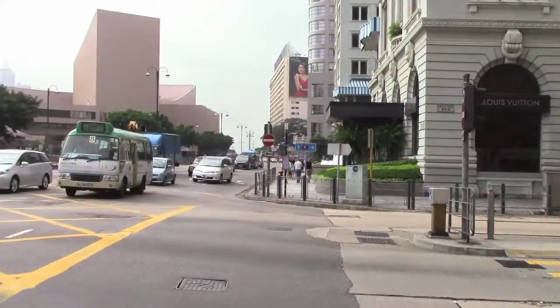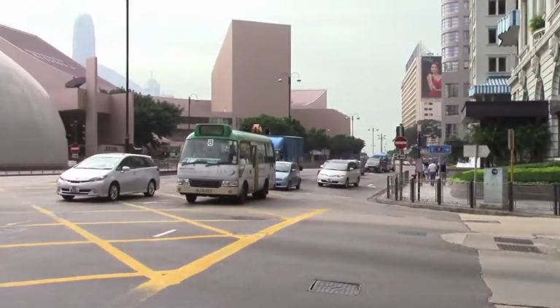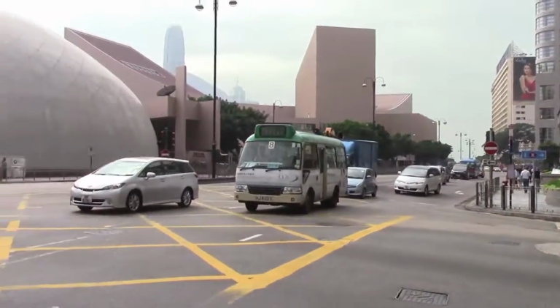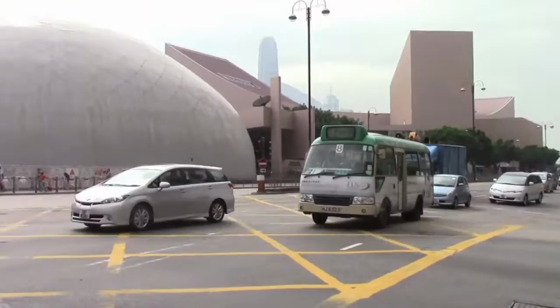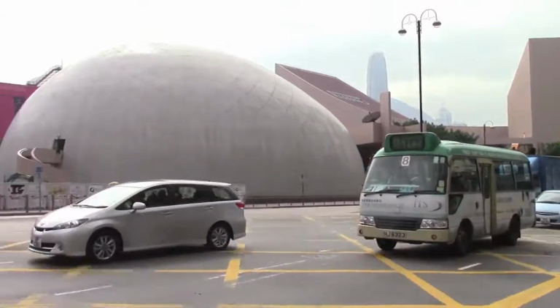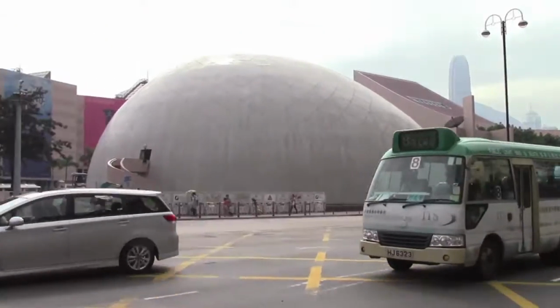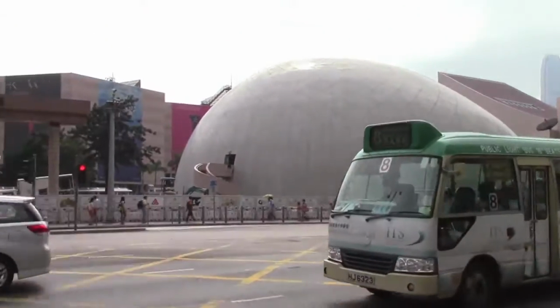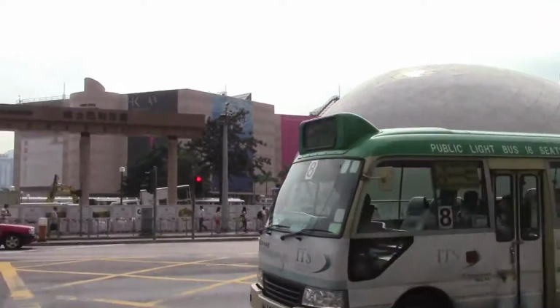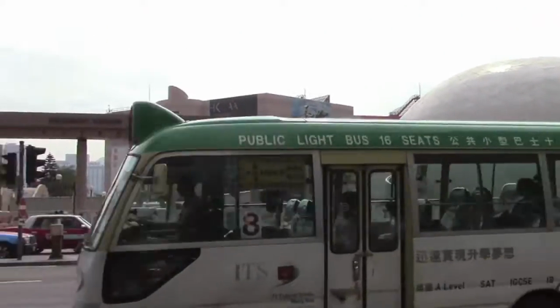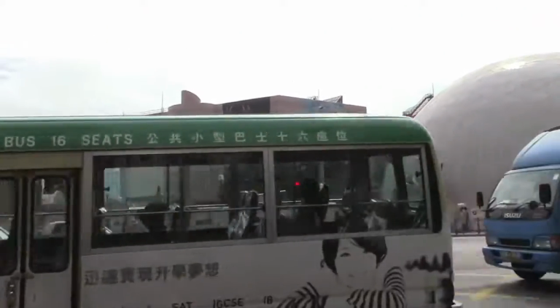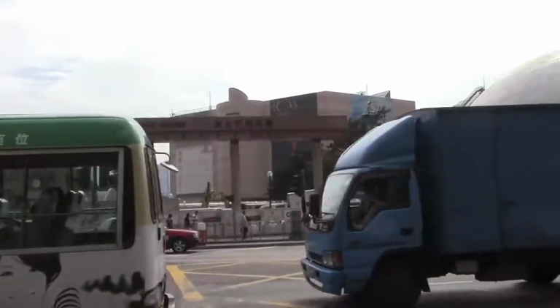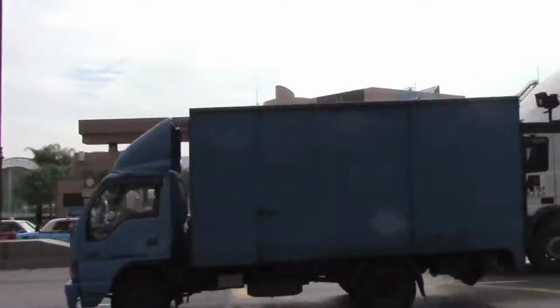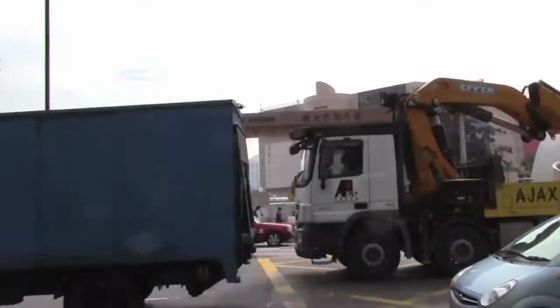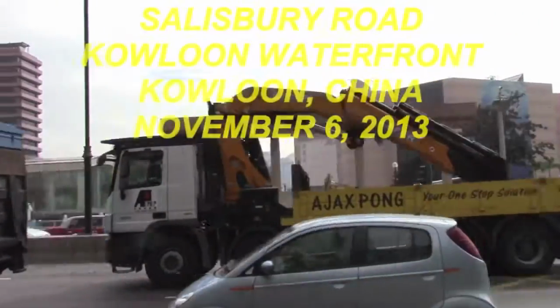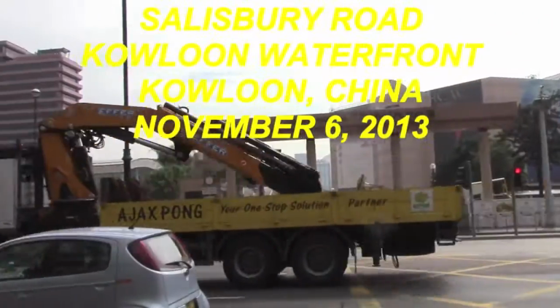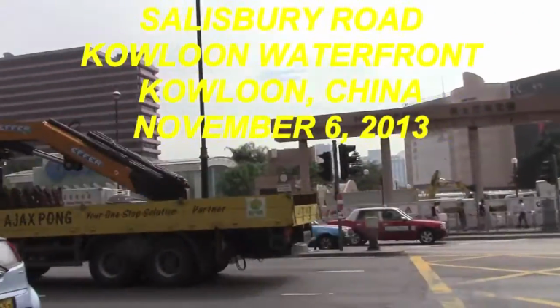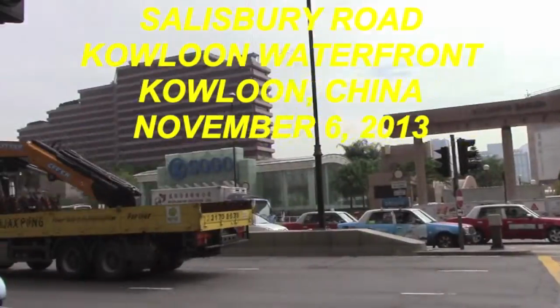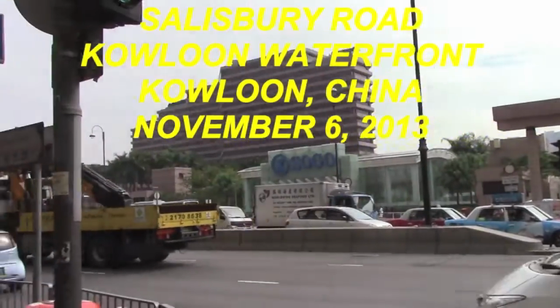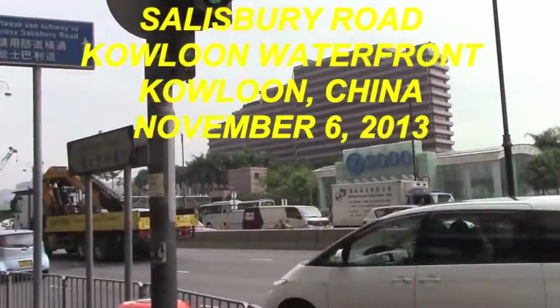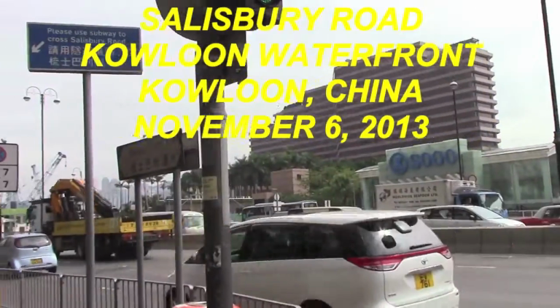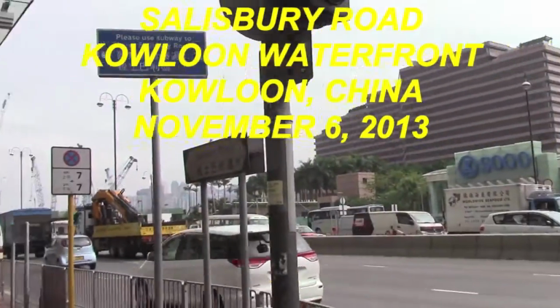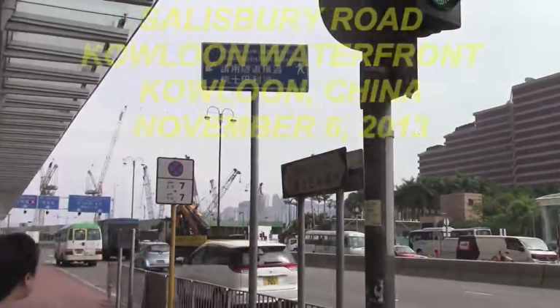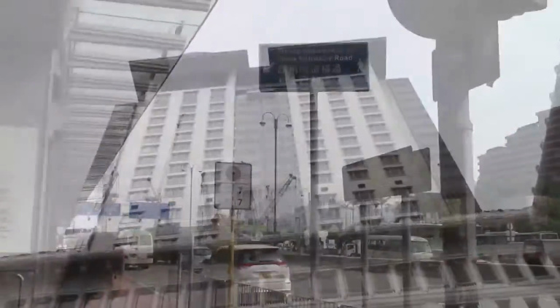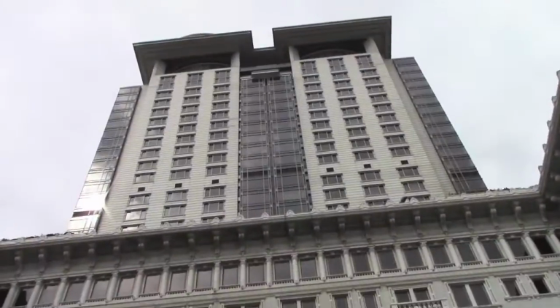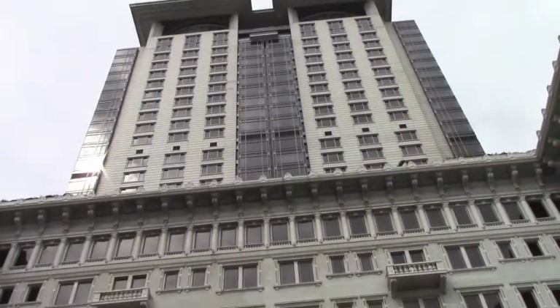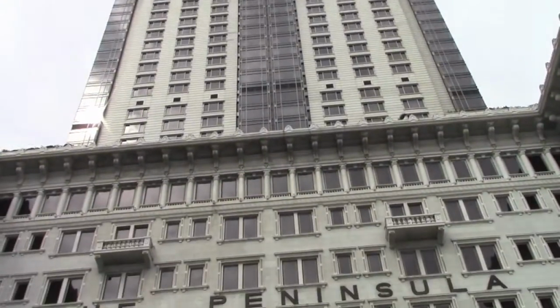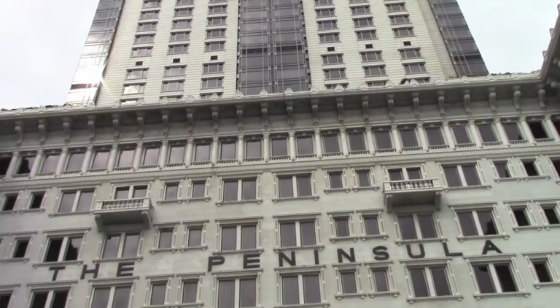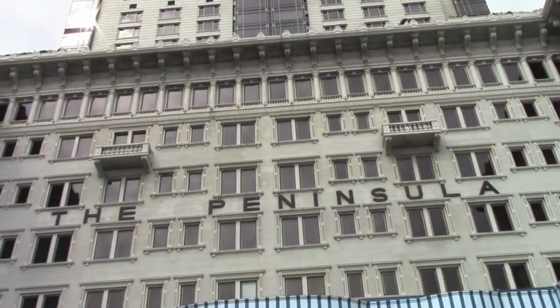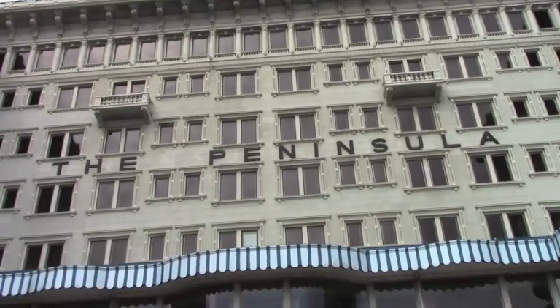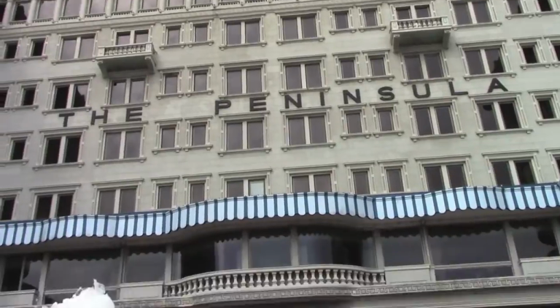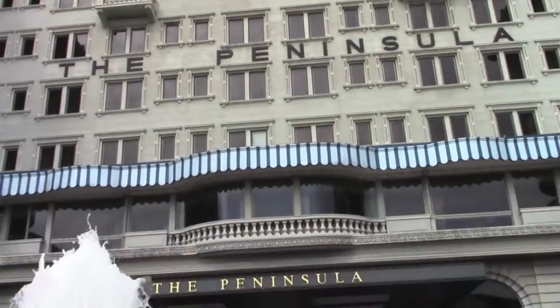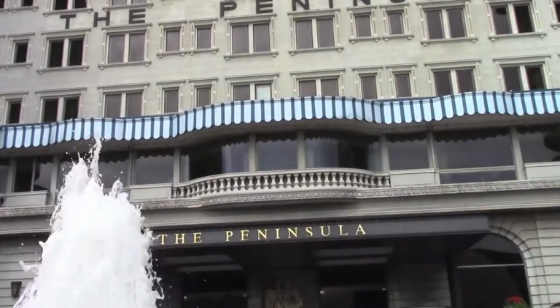We're at the crossroad of Salisbury Road and Nathan Road, and we're going to be keeping going on to the Star Ferry up here, where we will catch the Star Ferry over to Hong Kong.